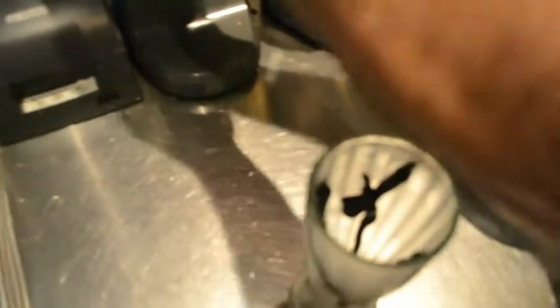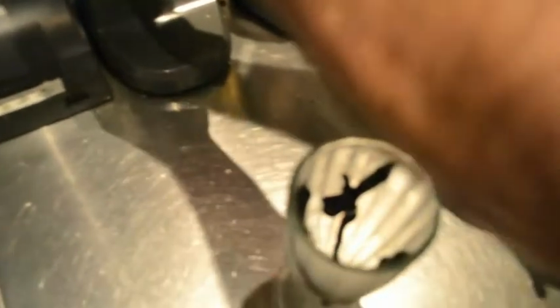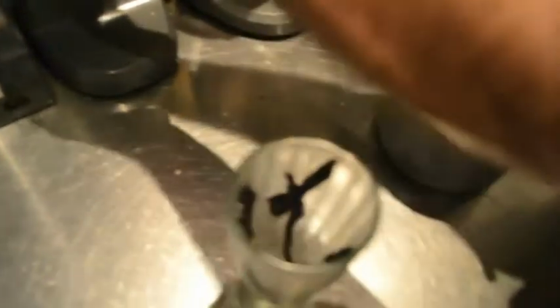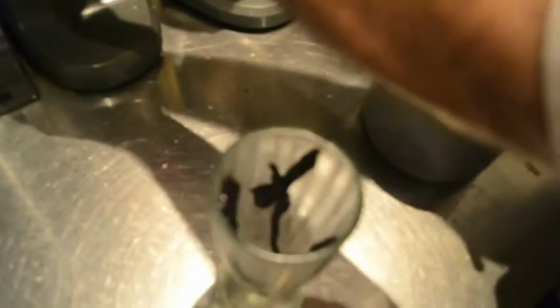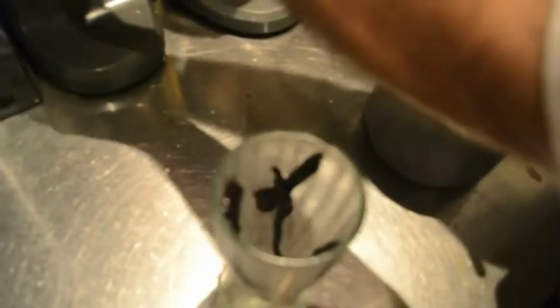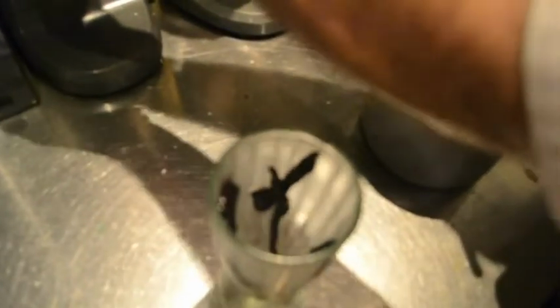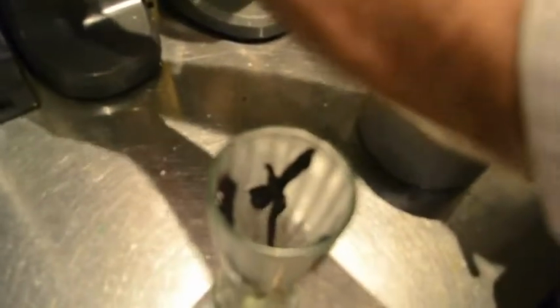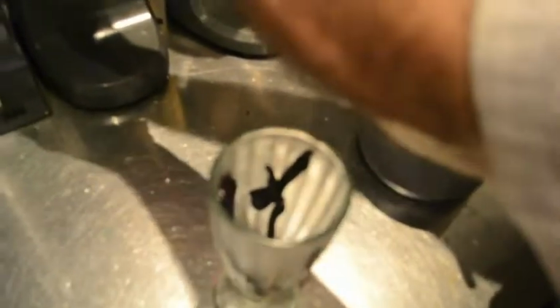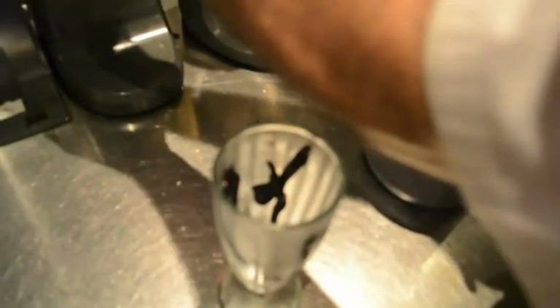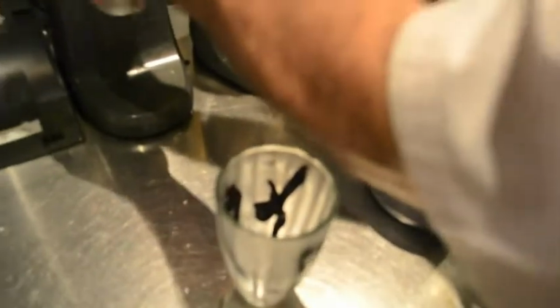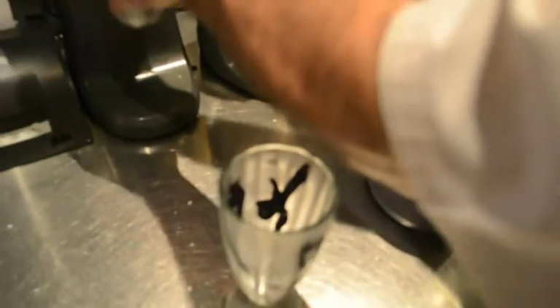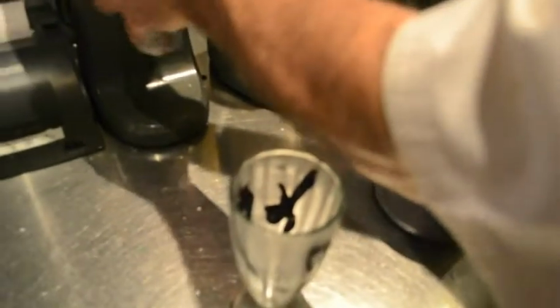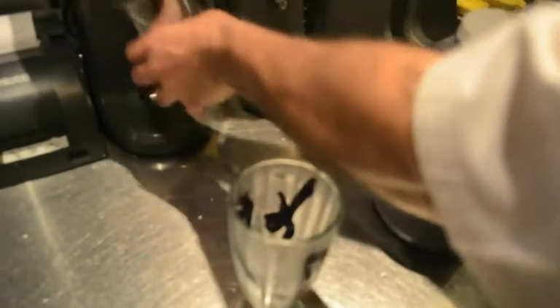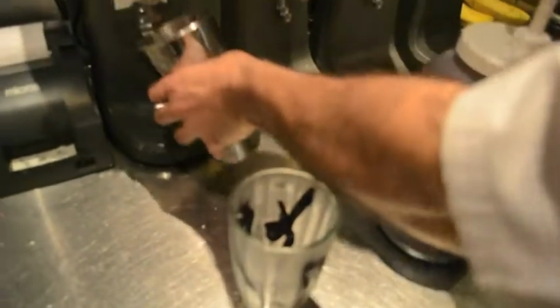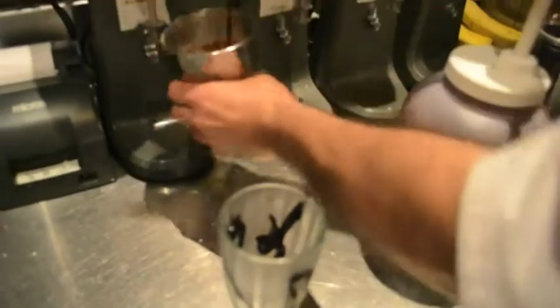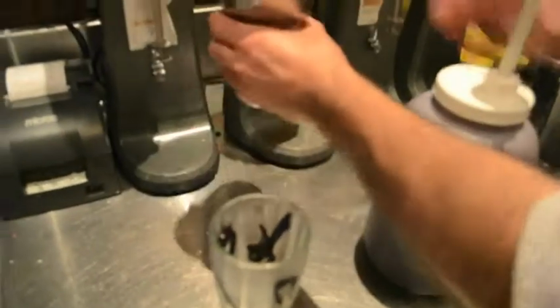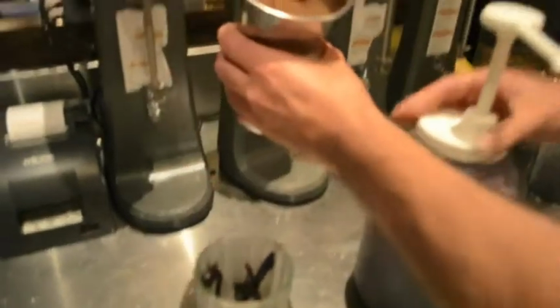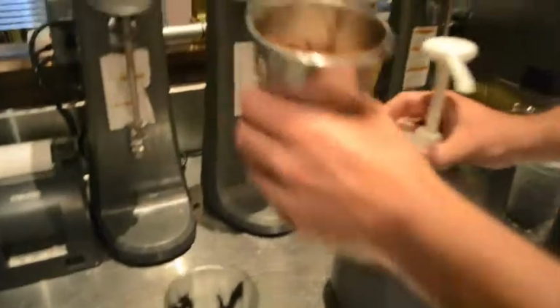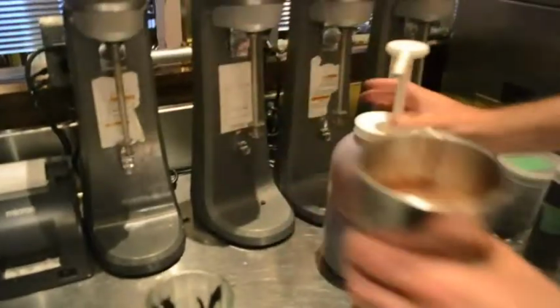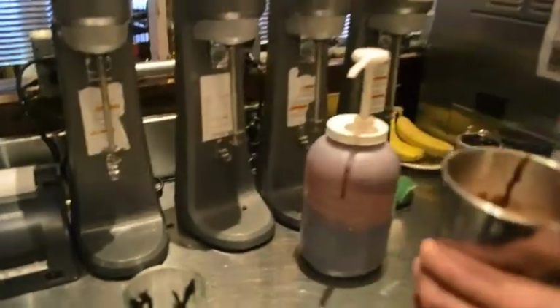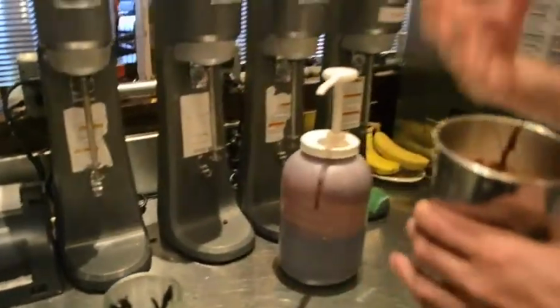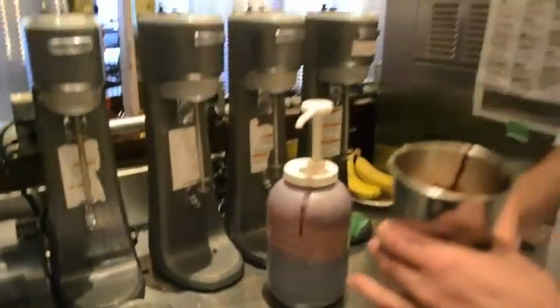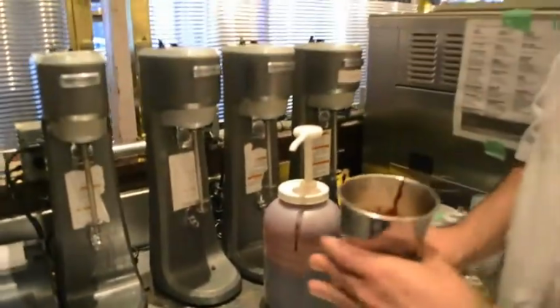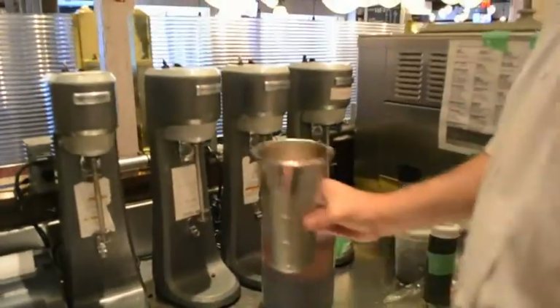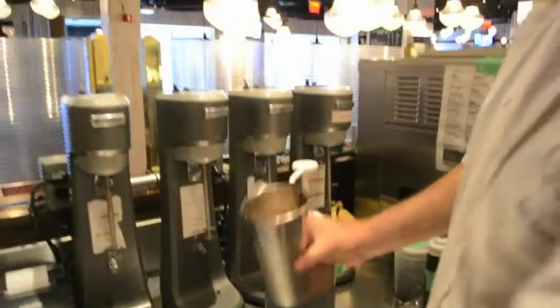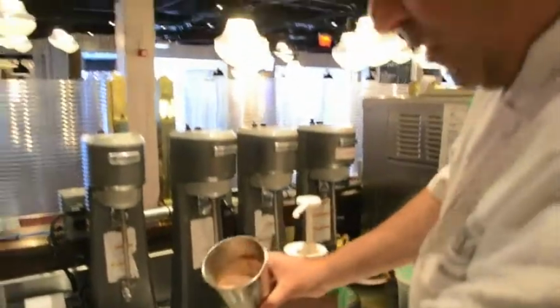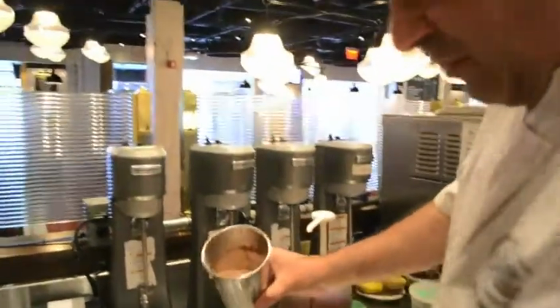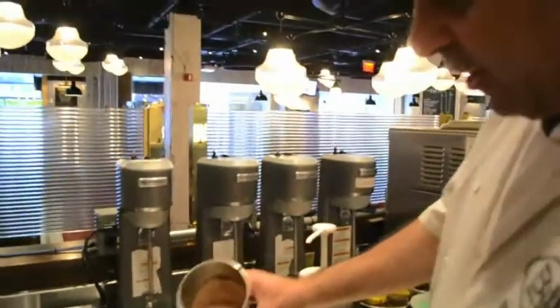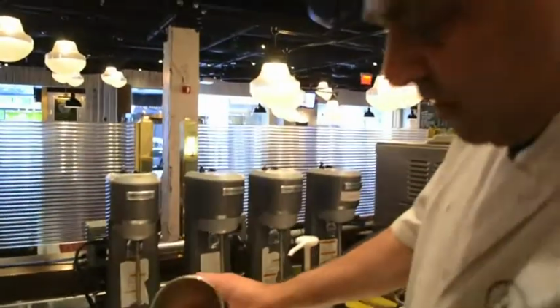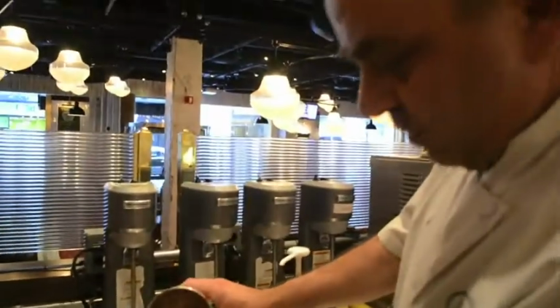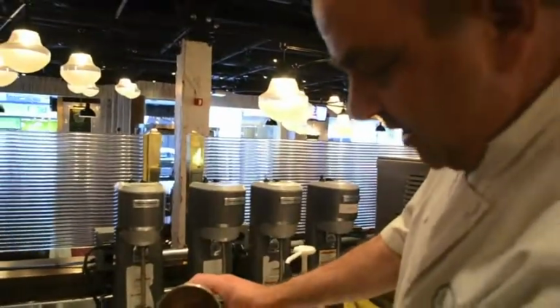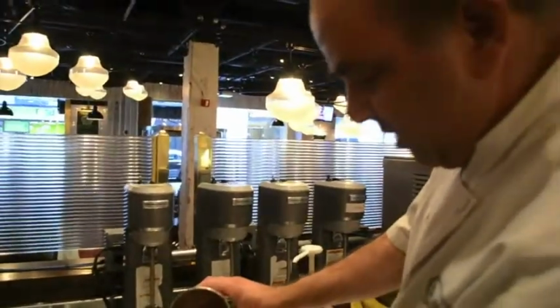Now if you were doing this at home, you might take some vanilla ice cream, chocolate syrup, an ounce or two of milk to help thin it out. We use a soft serve variety here.